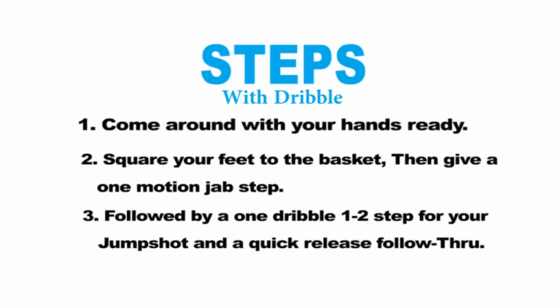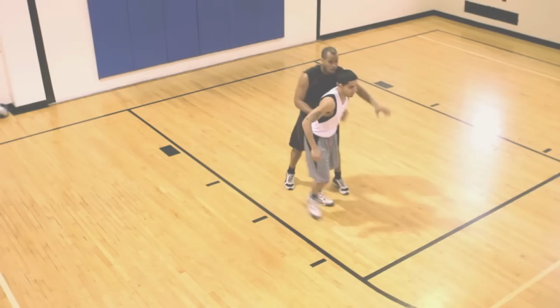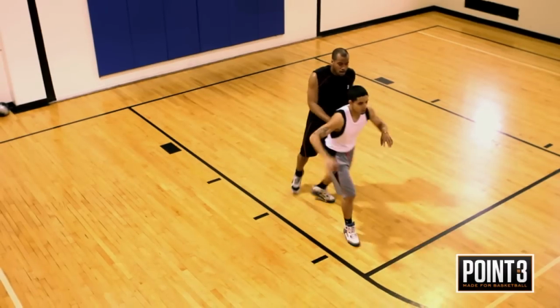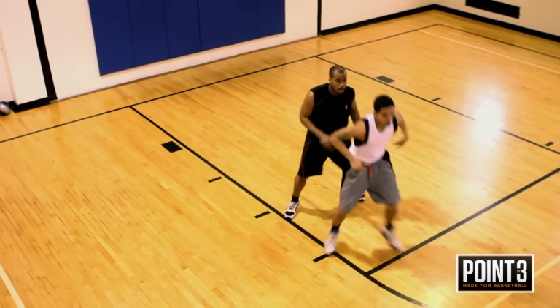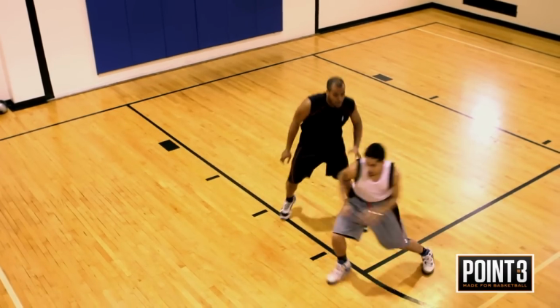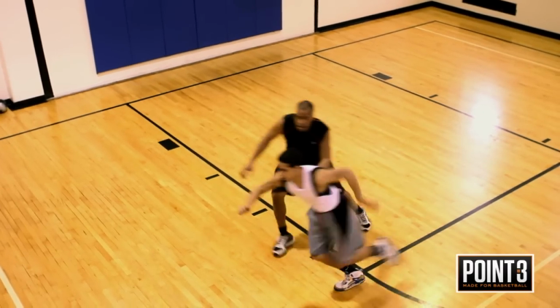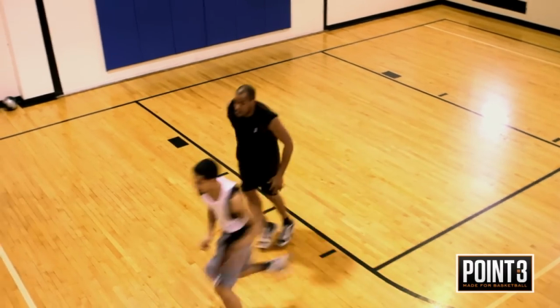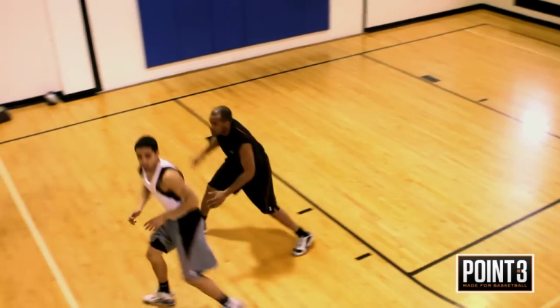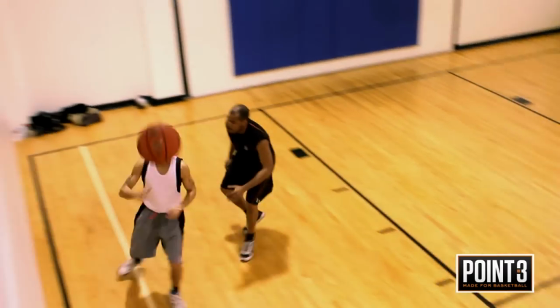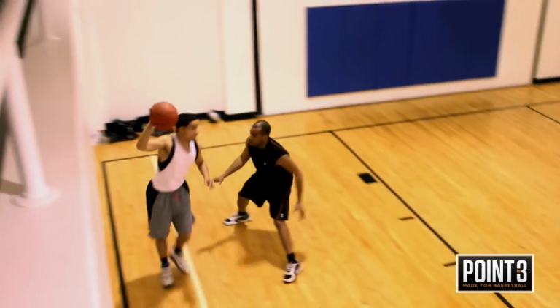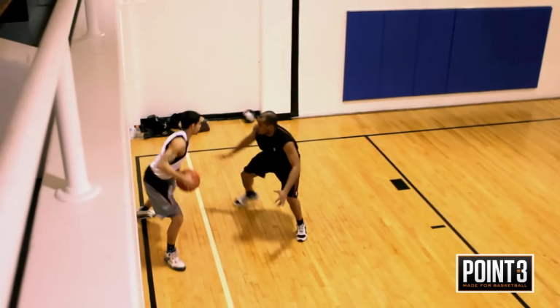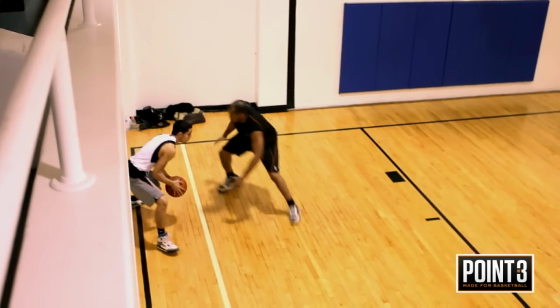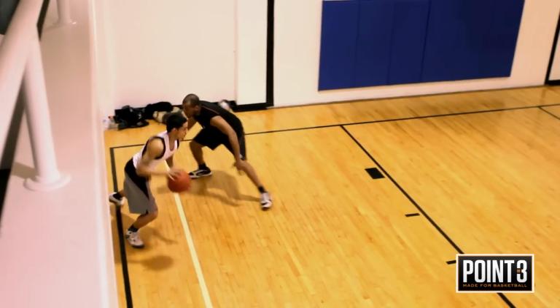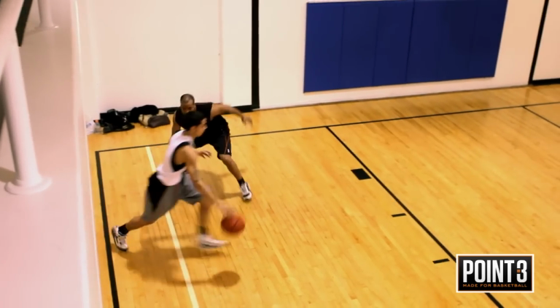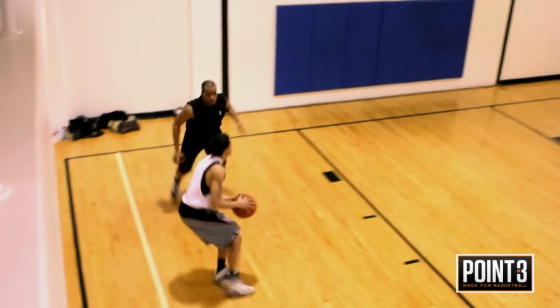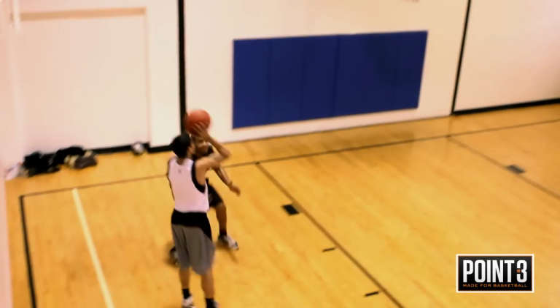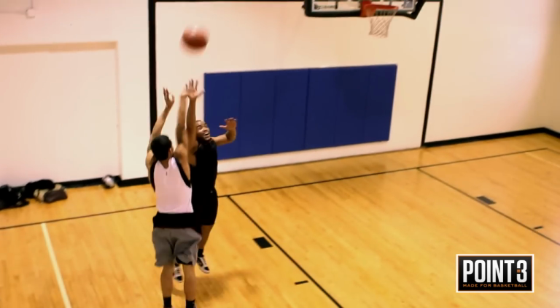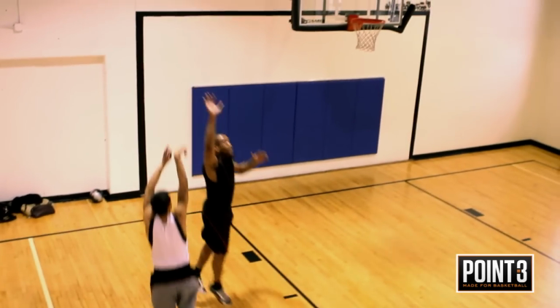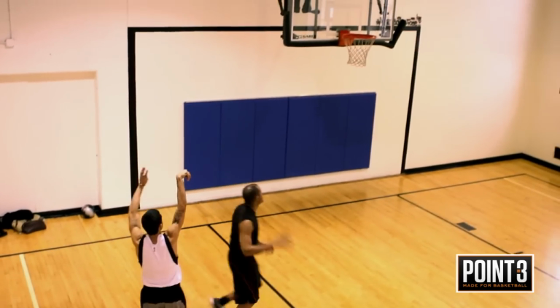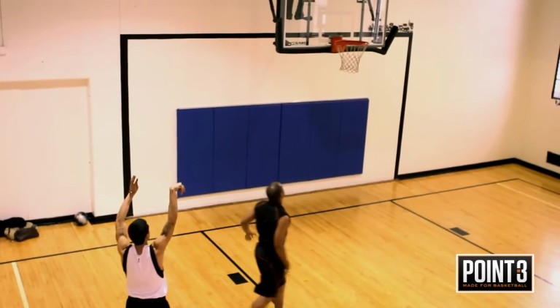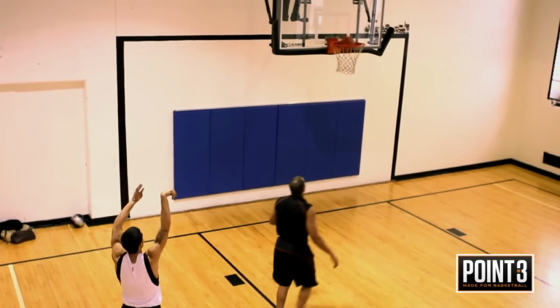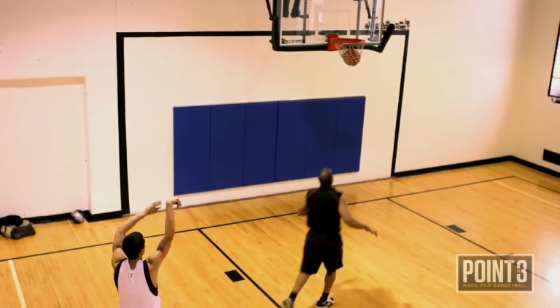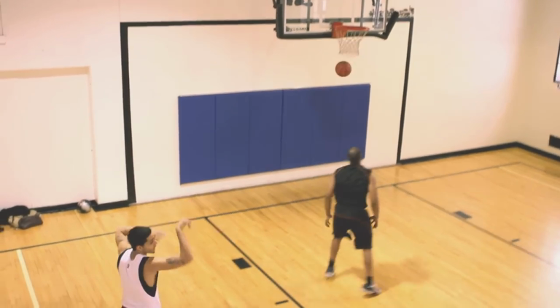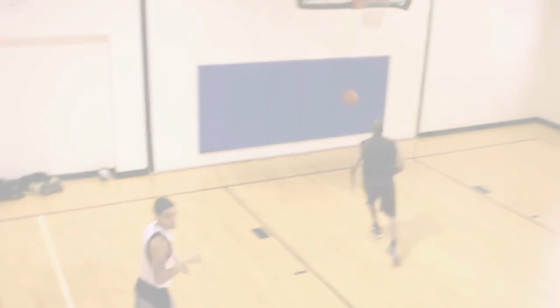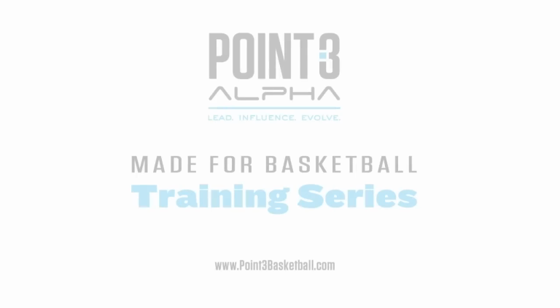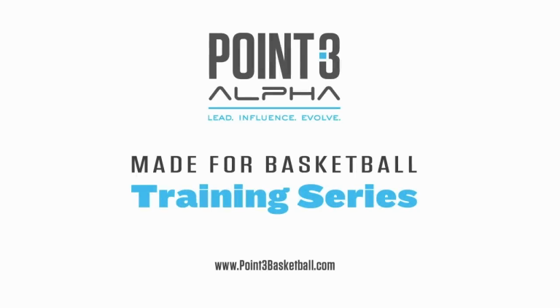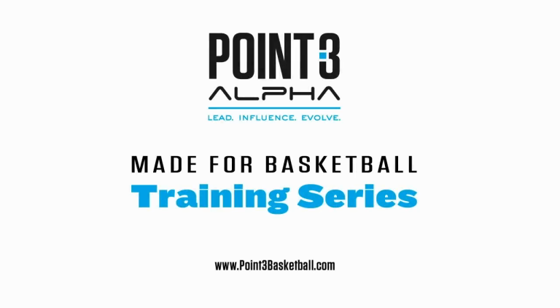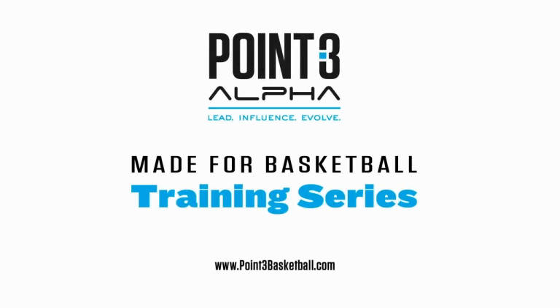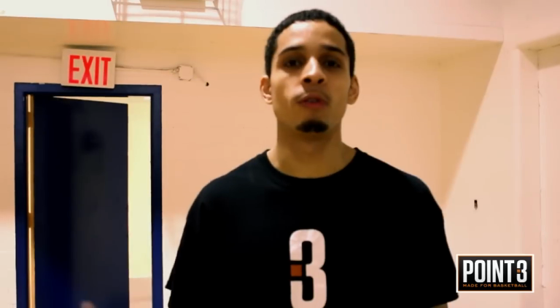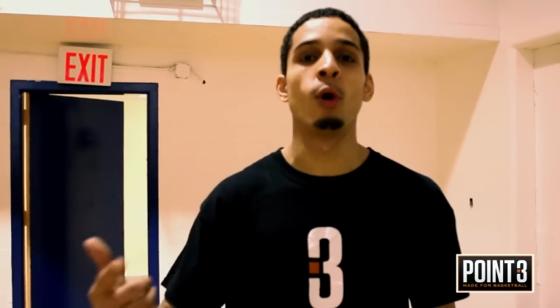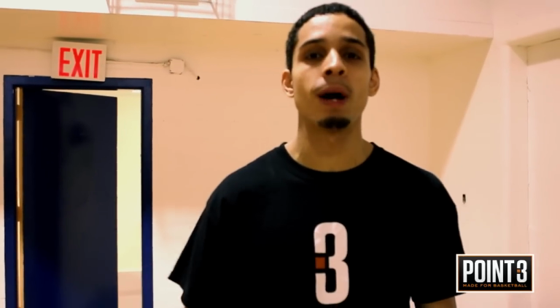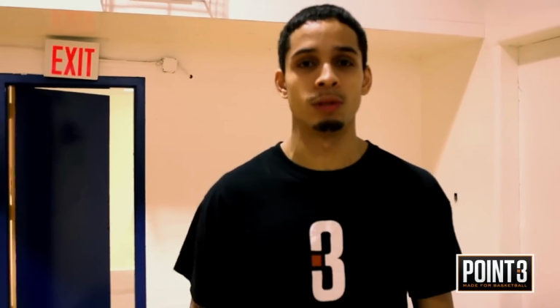As you see here in slow motion, the defender is guarding me. I'm going to the corner creating space with a jab step, one dribble with a pull-up jump shot, following through on my shot. Guaranteed this will work. This is Roman Perez from Point3 Basketball.